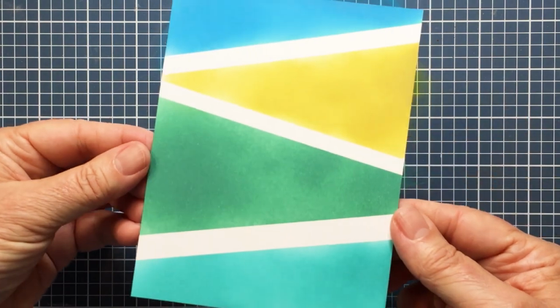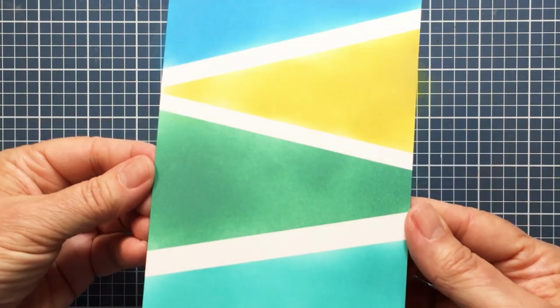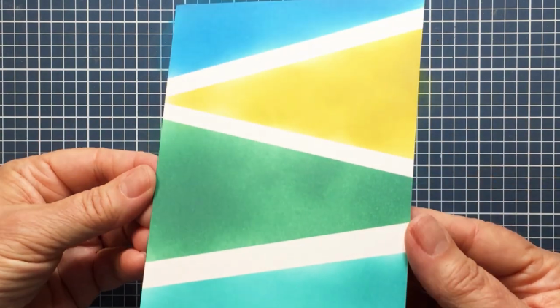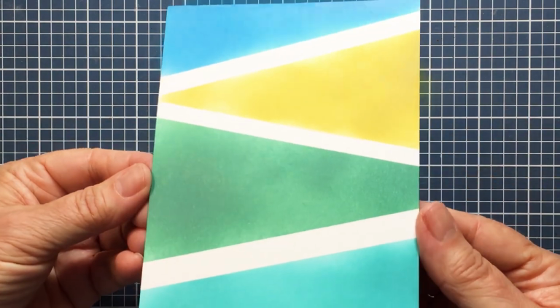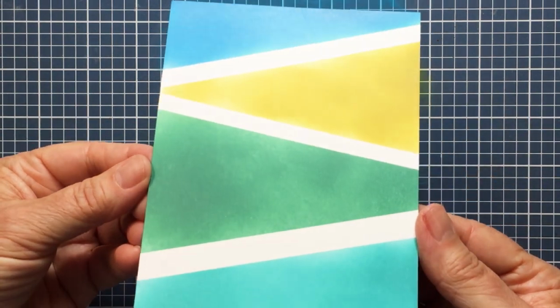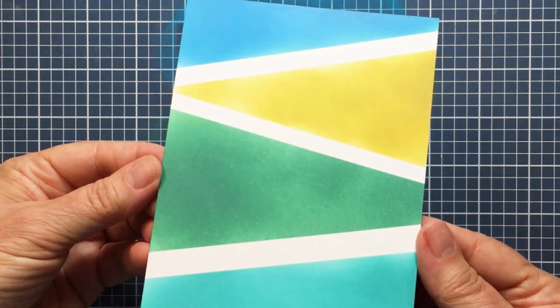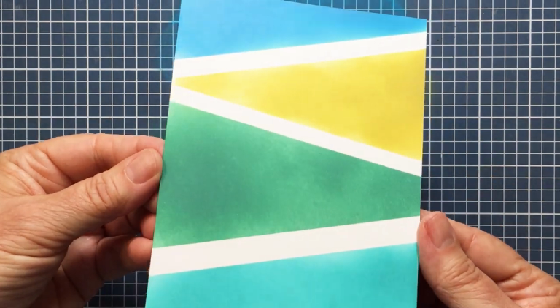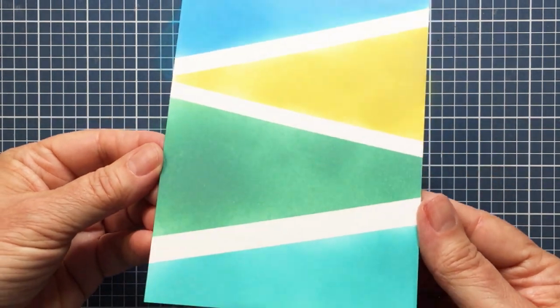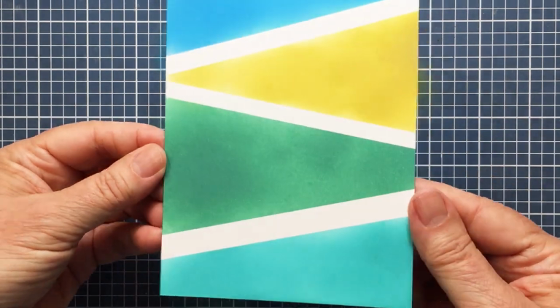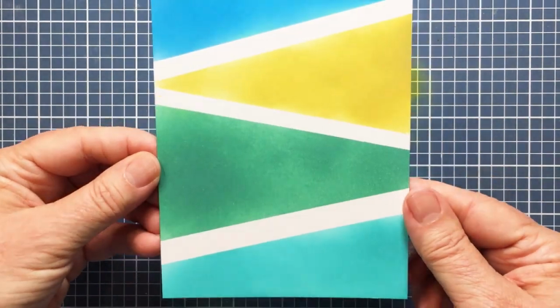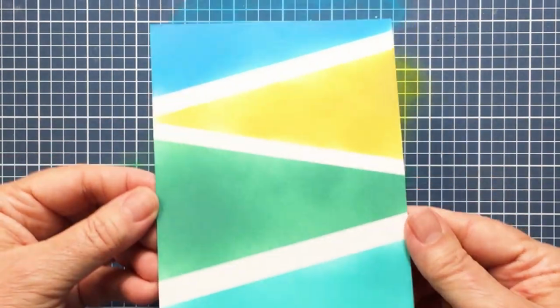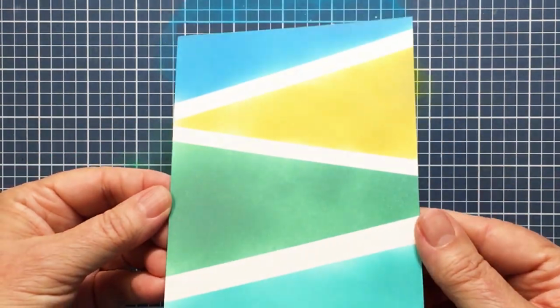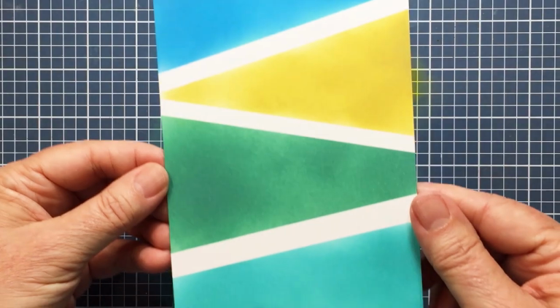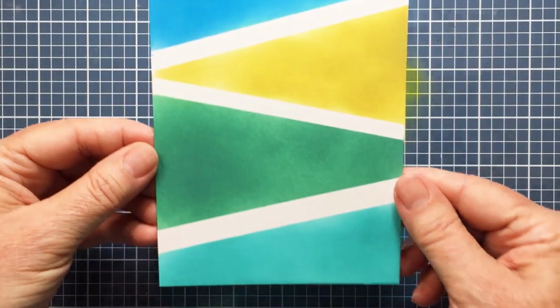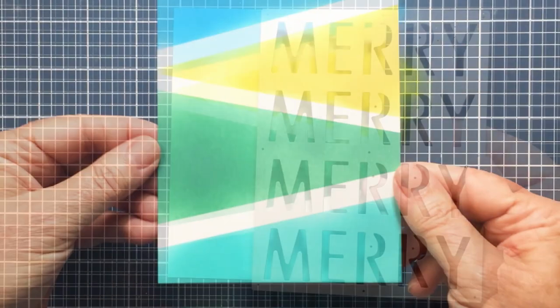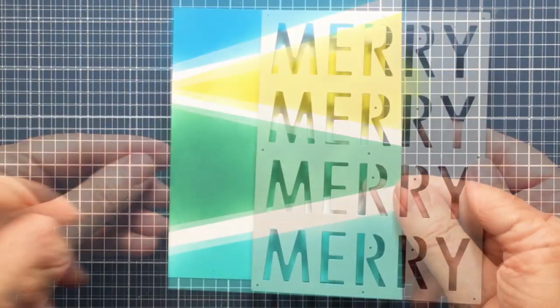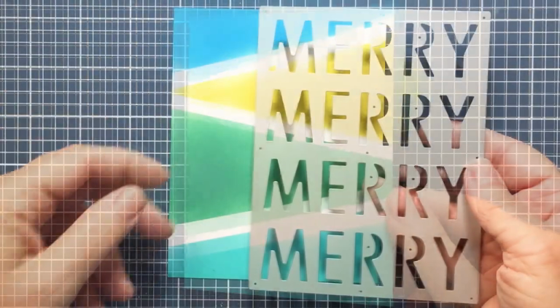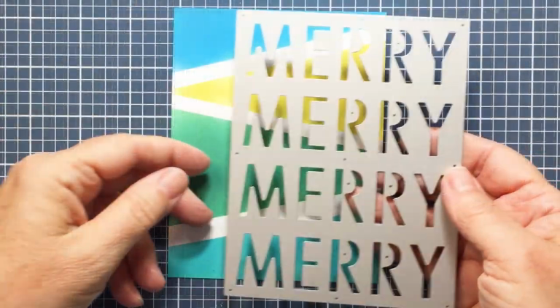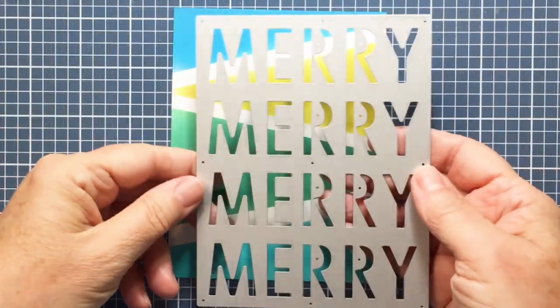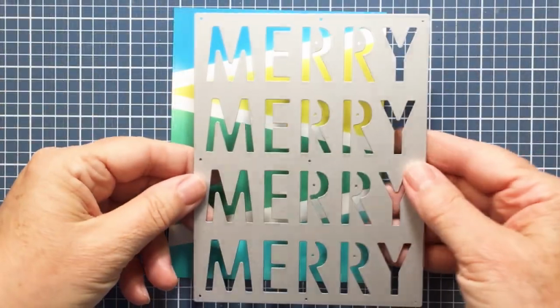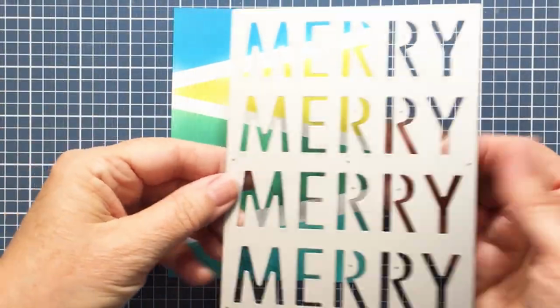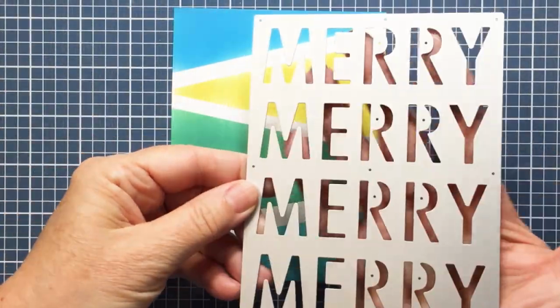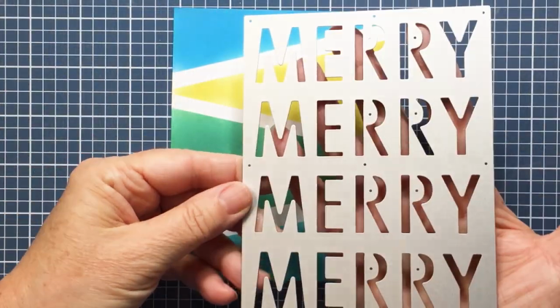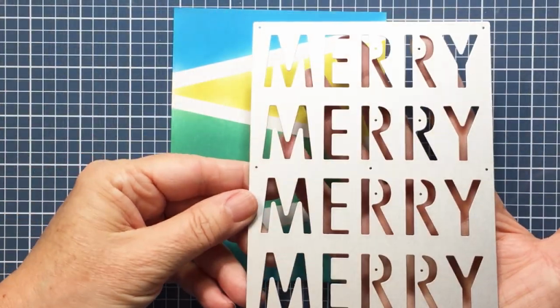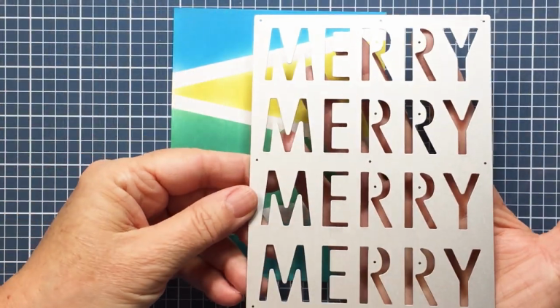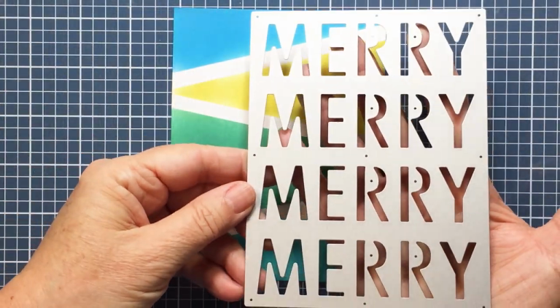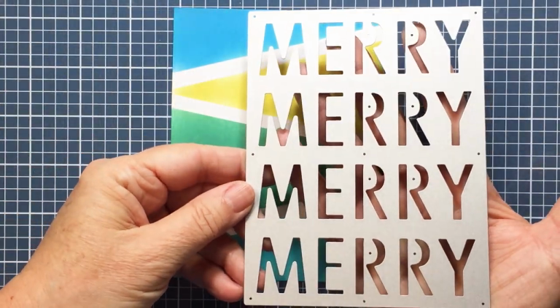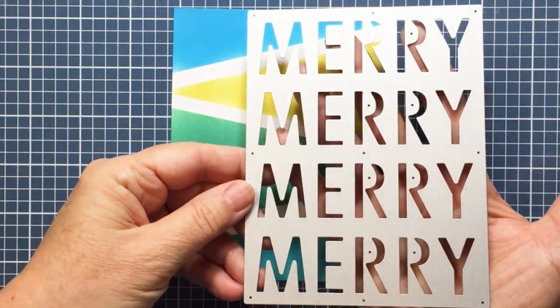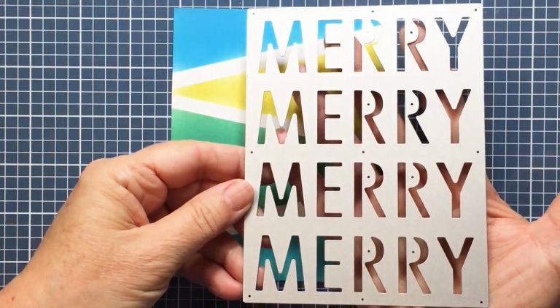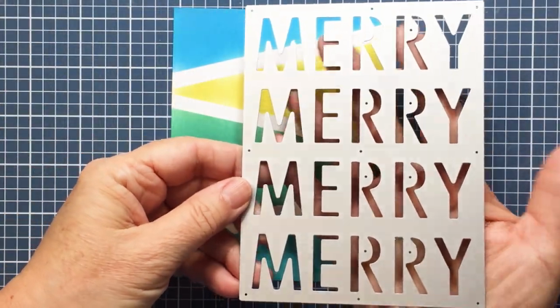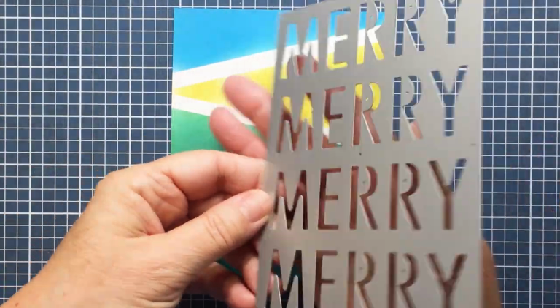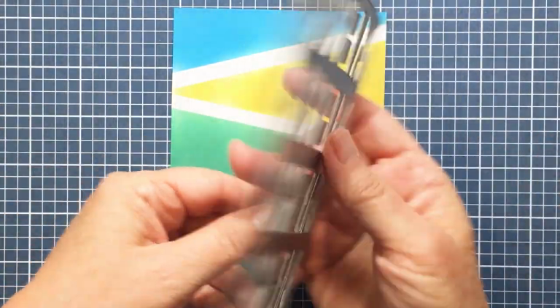I really like that. I love the color combo — it's a little bit different for me, not a color combo I've used before, but I really liked it. I thought it was pretty.